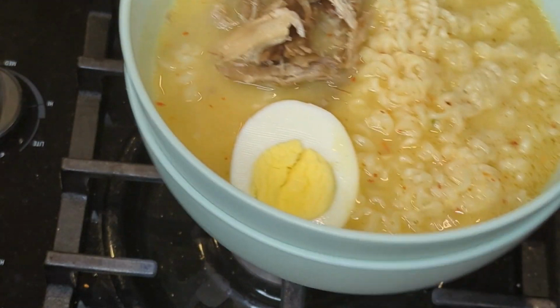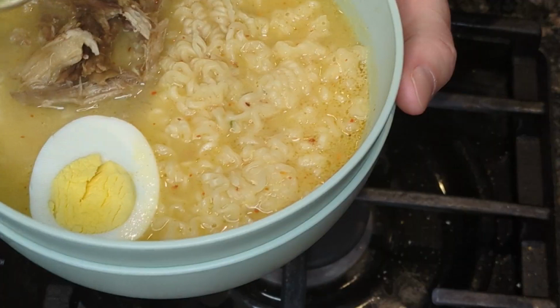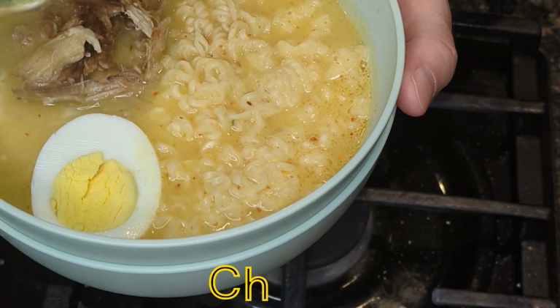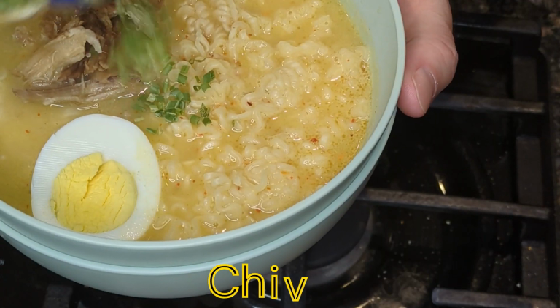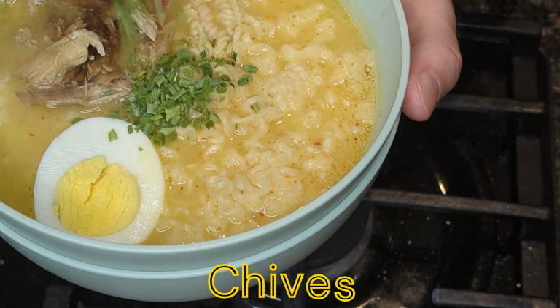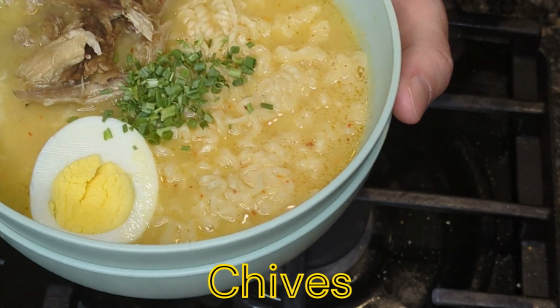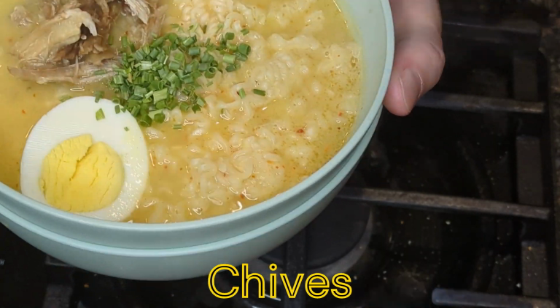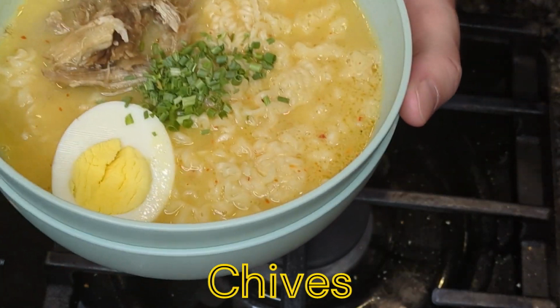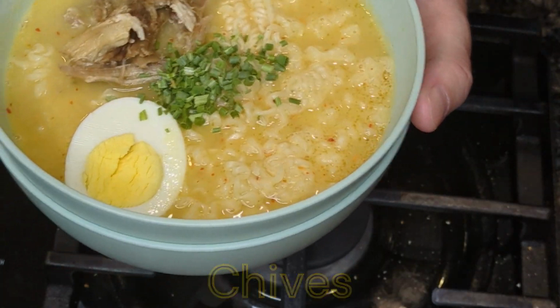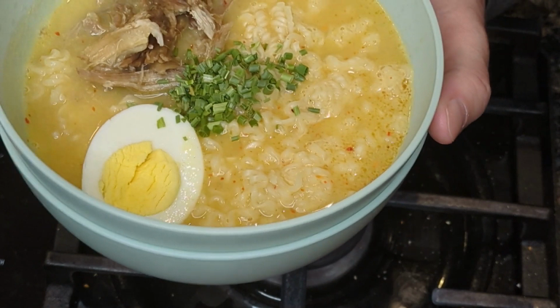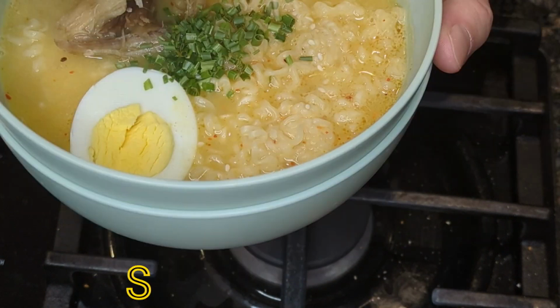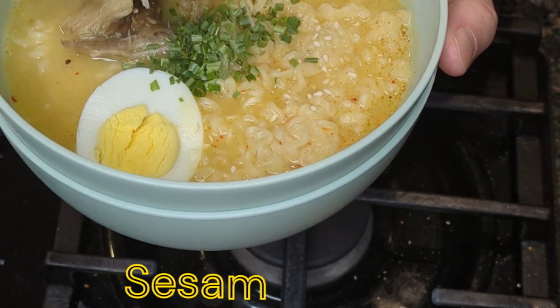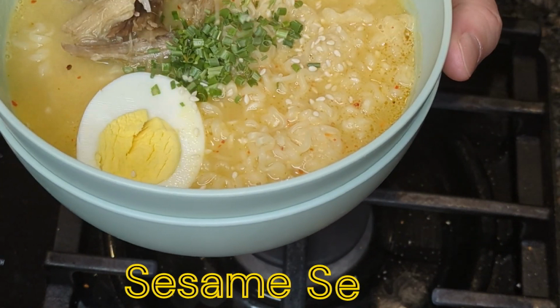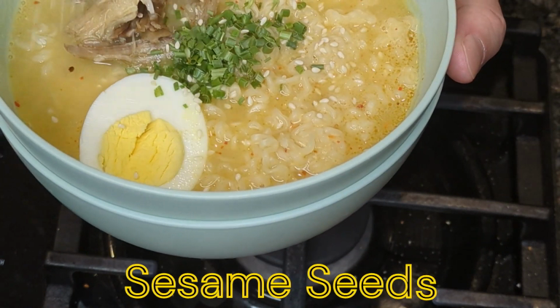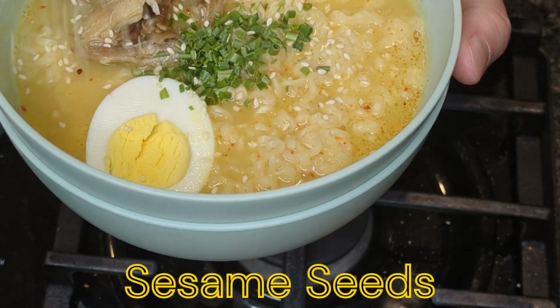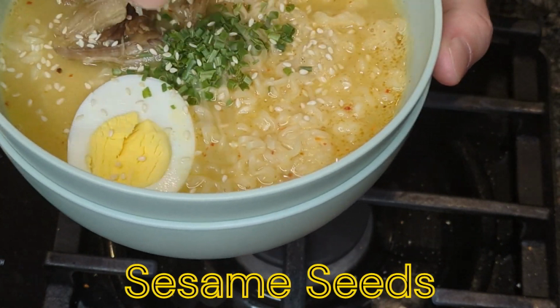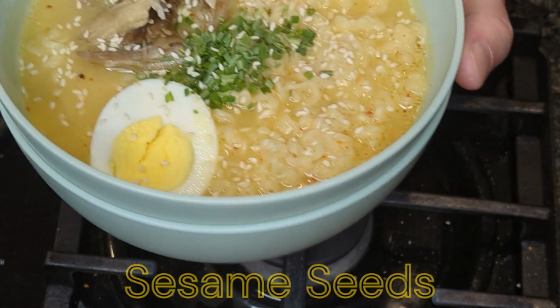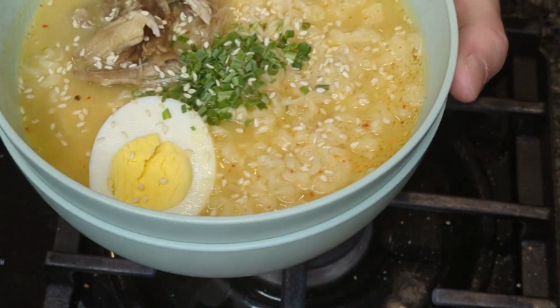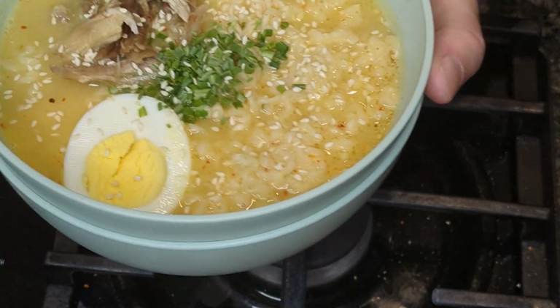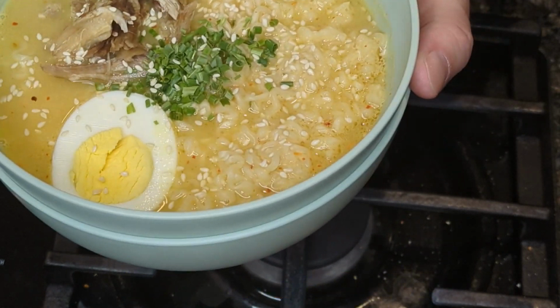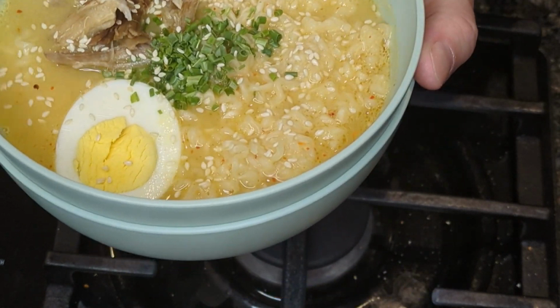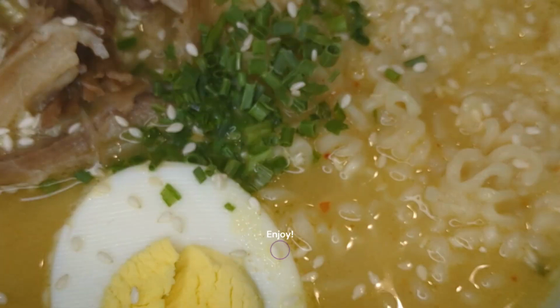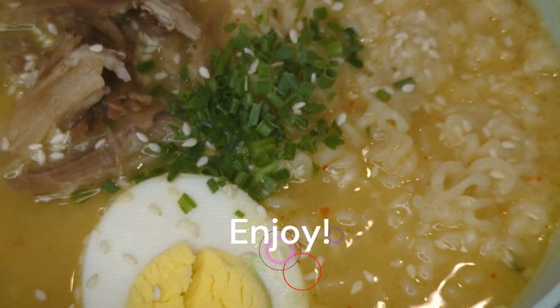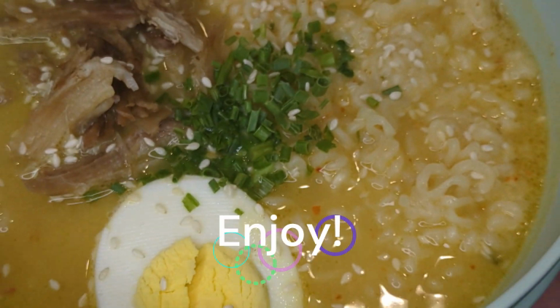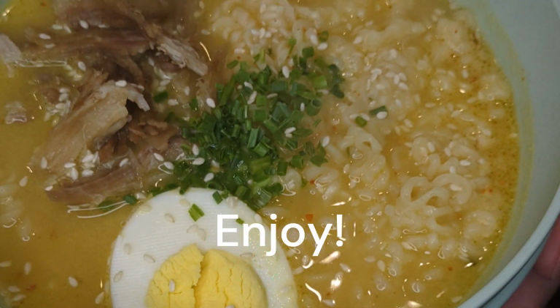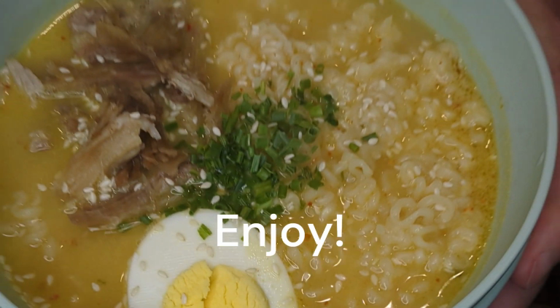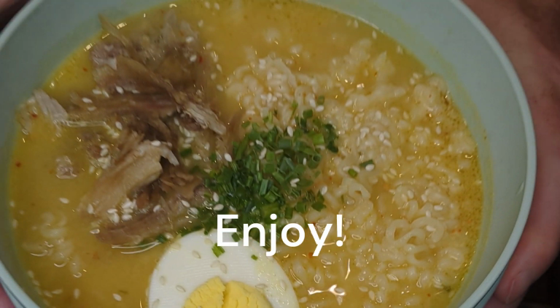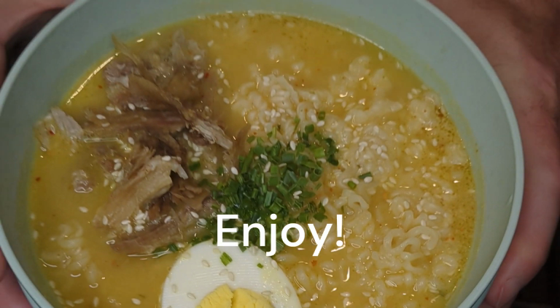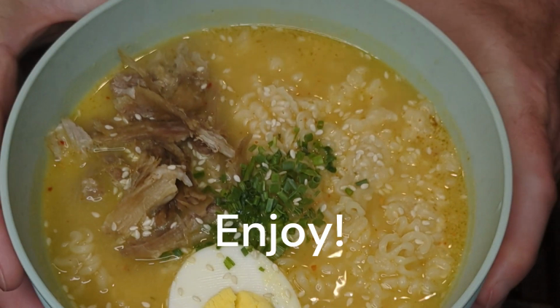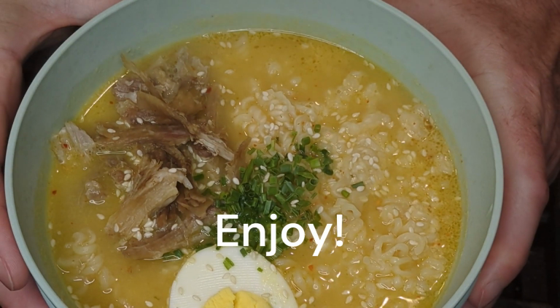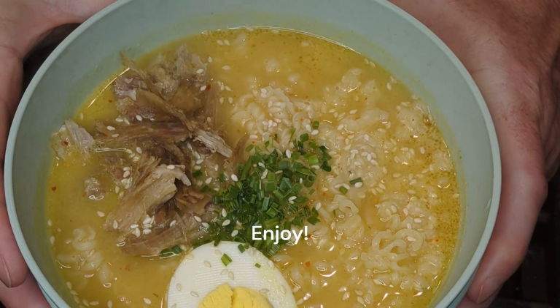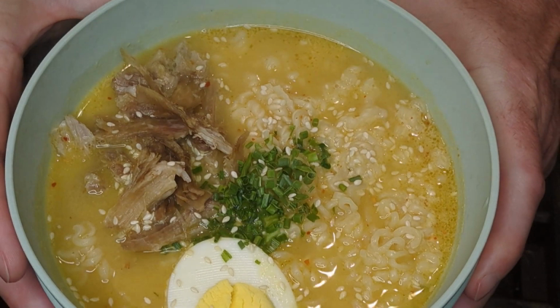From there we just need some chives, some sesame seeds, and enjoy. Don't forget when you cook, magic happens.